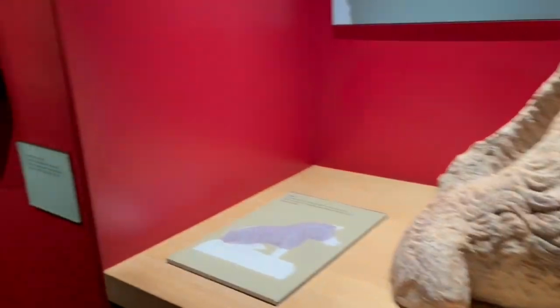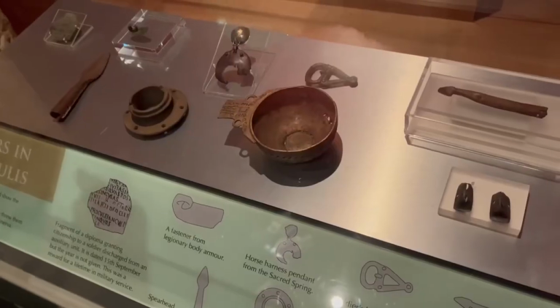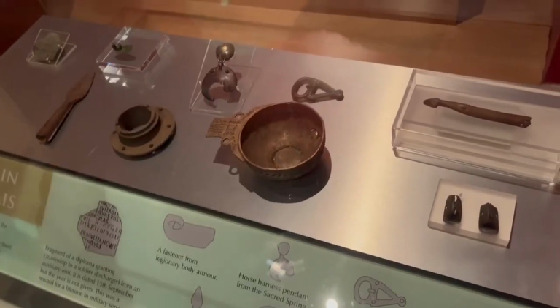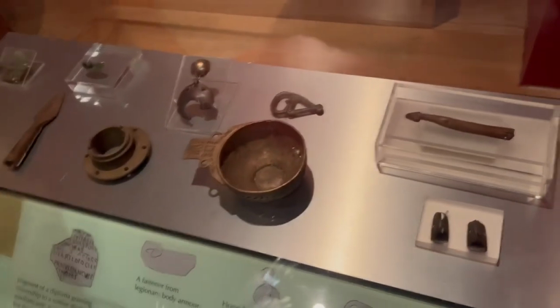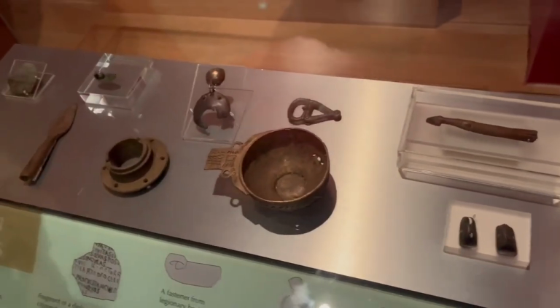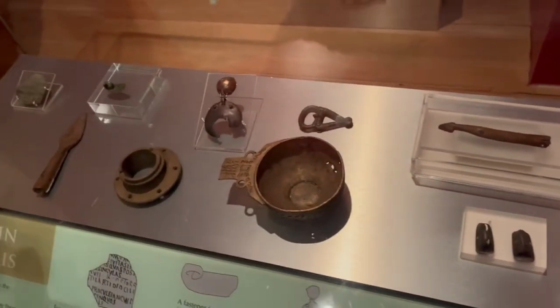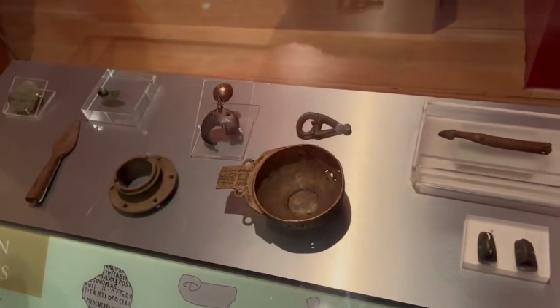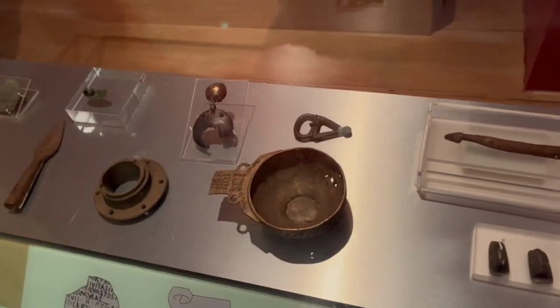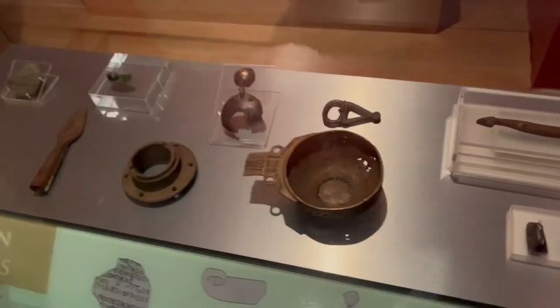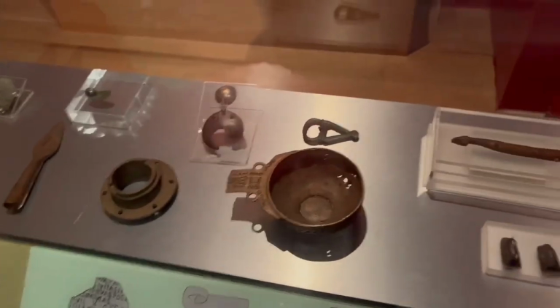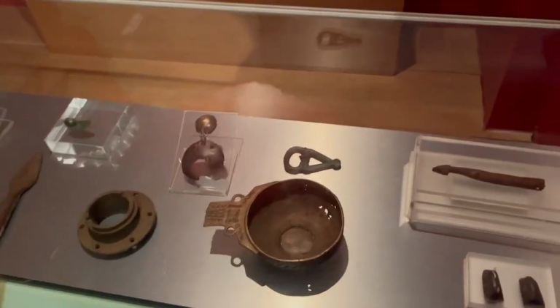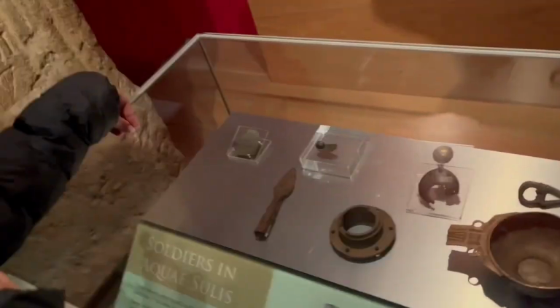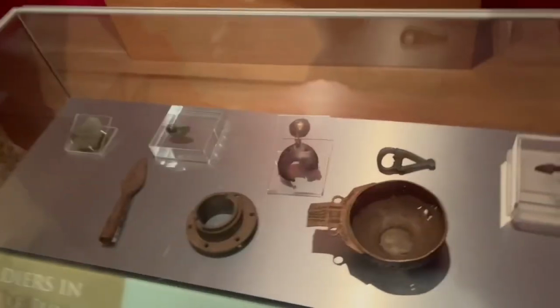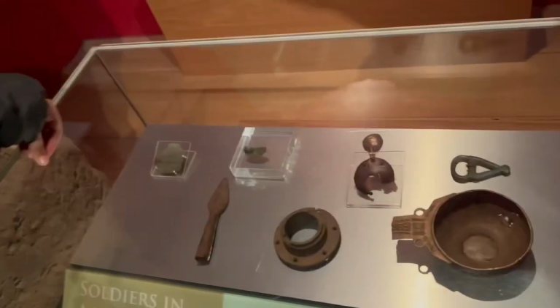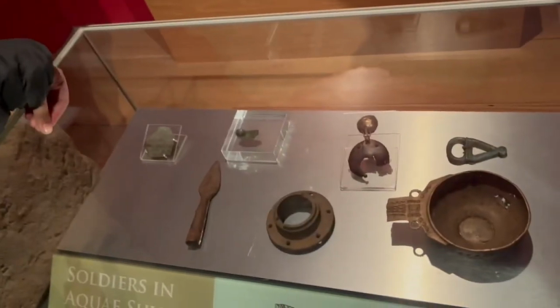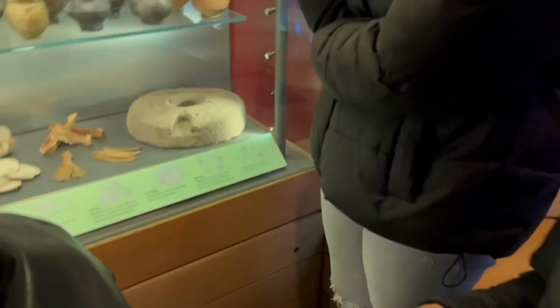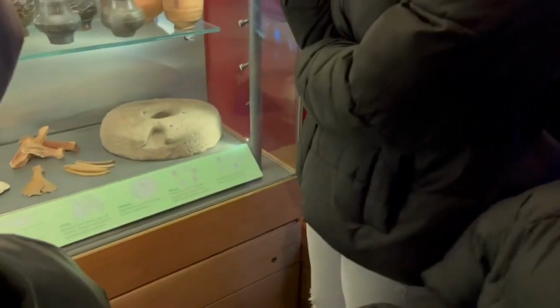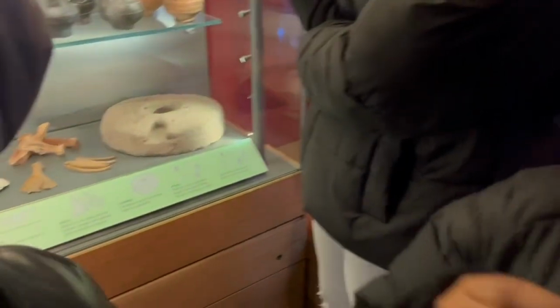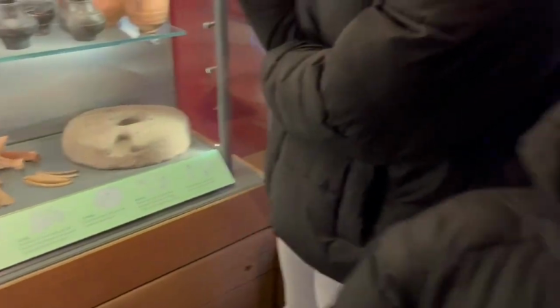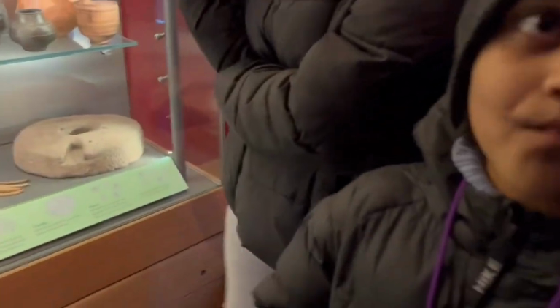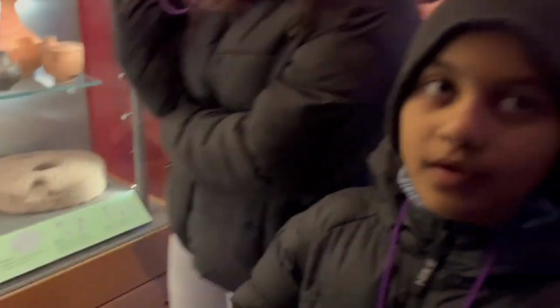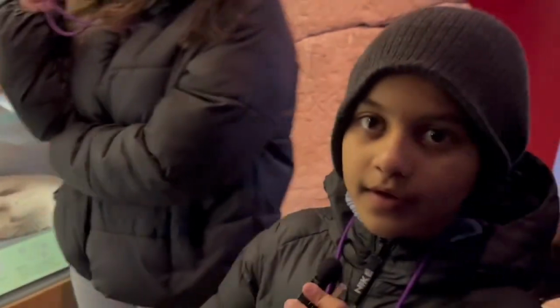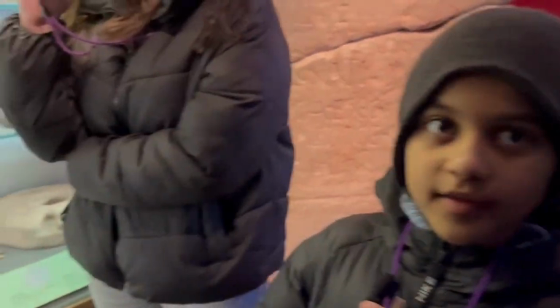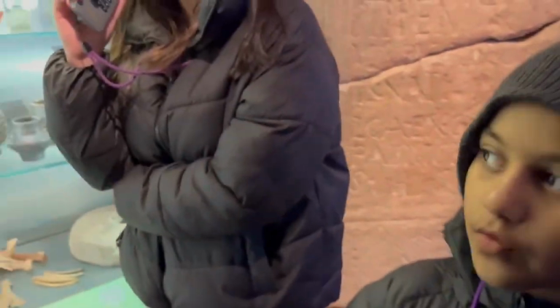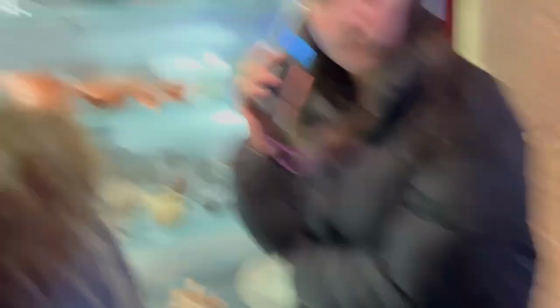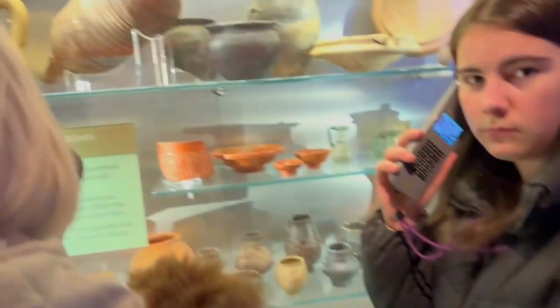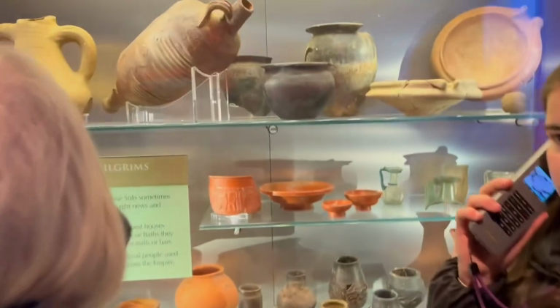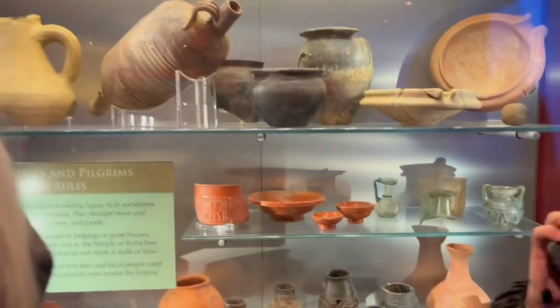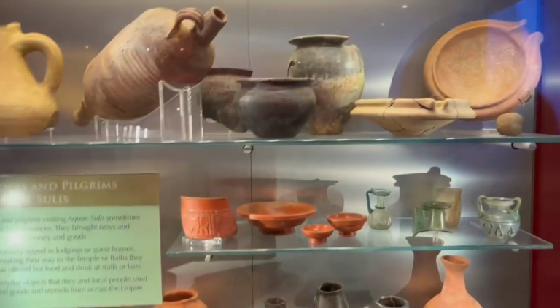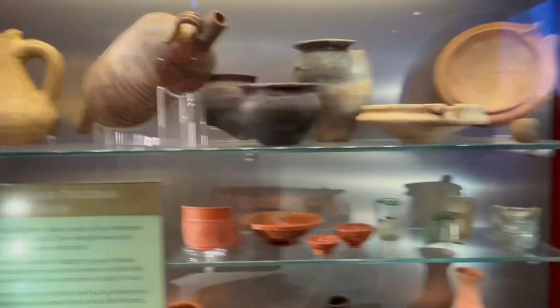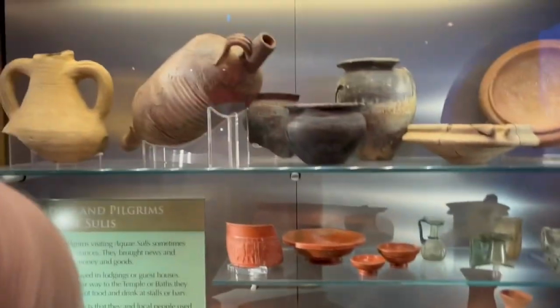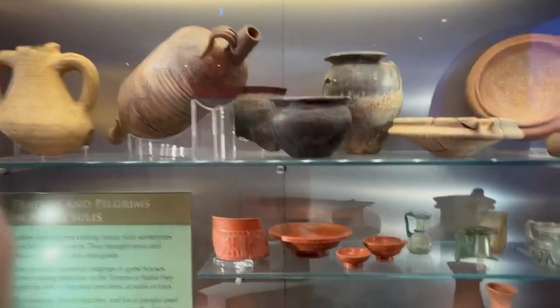Here are some of the obstacles that they use. These are the old things that we can see here.